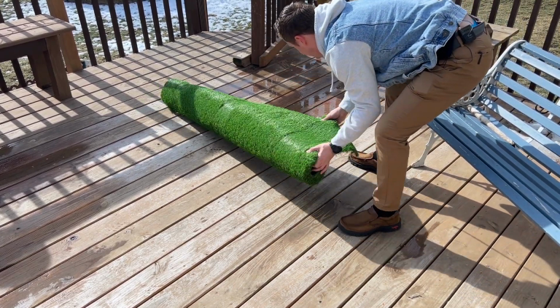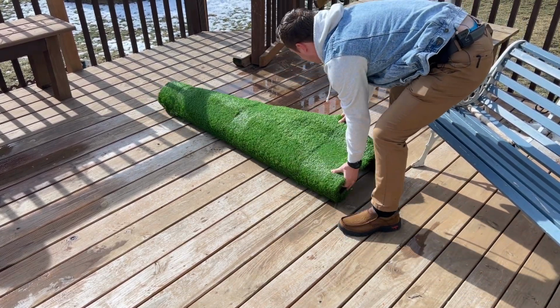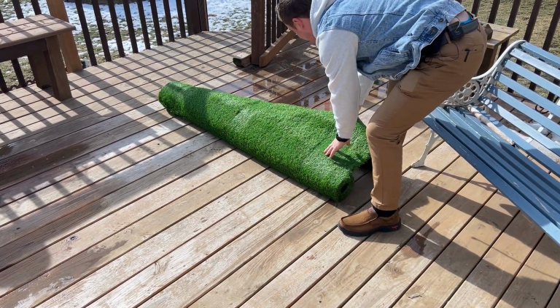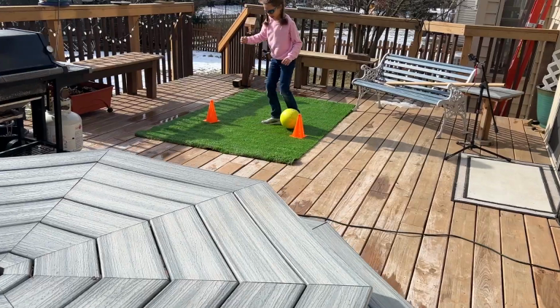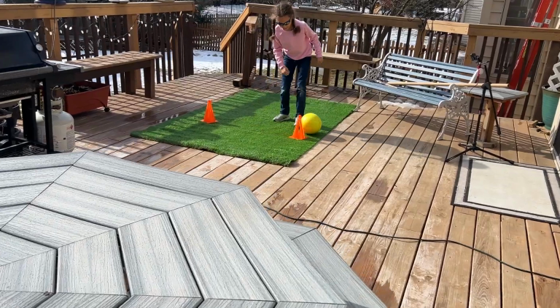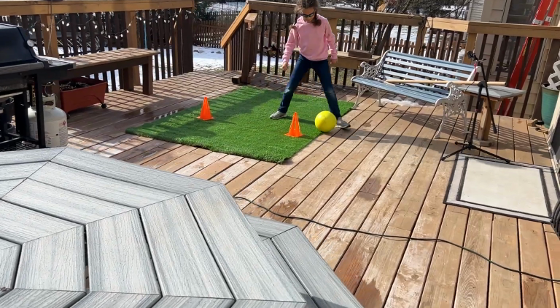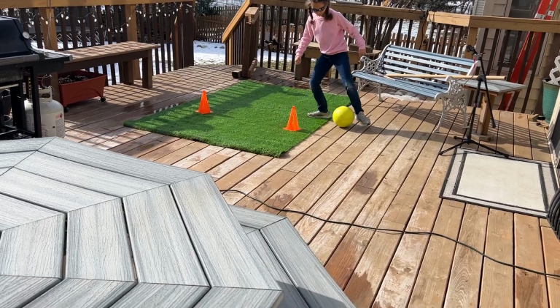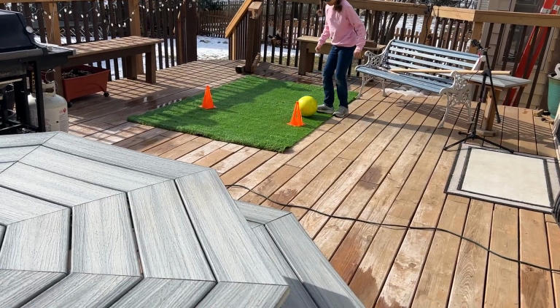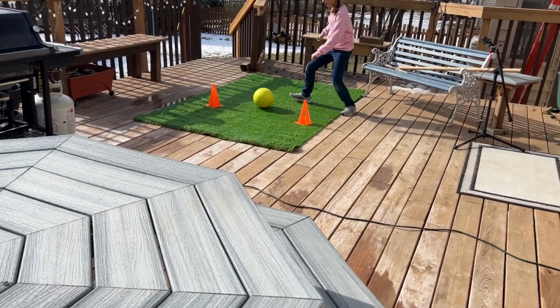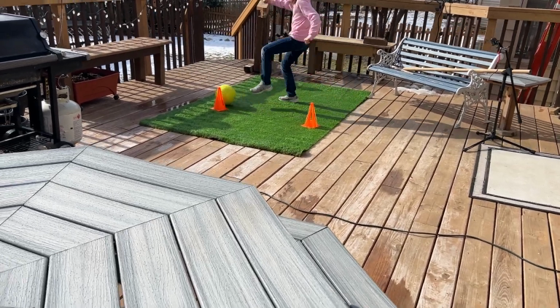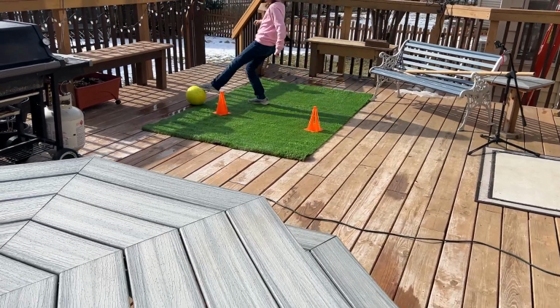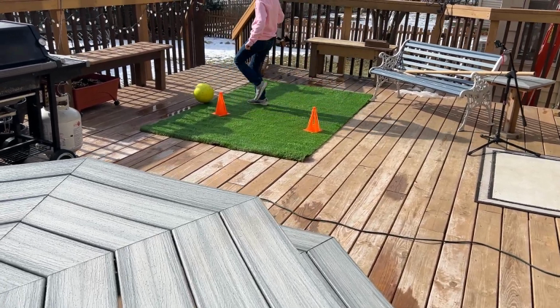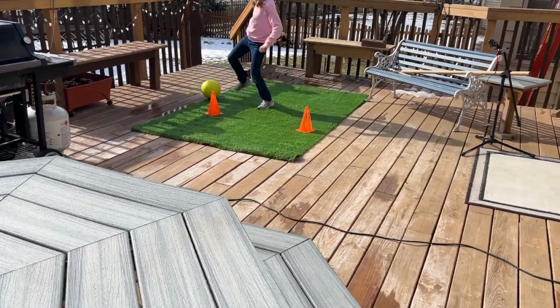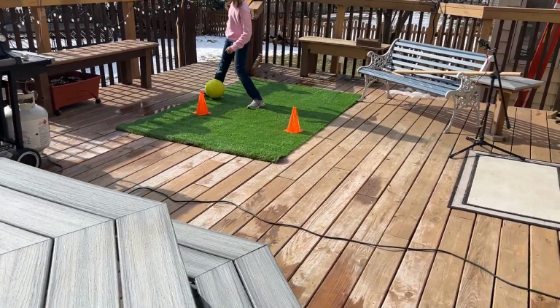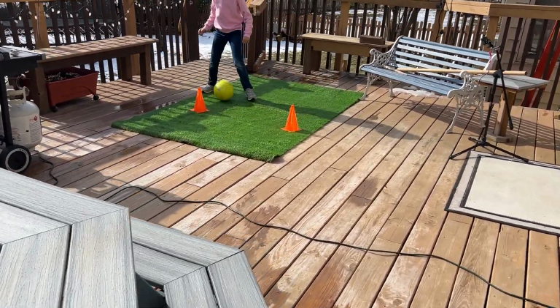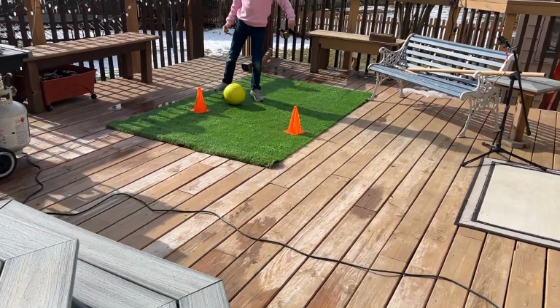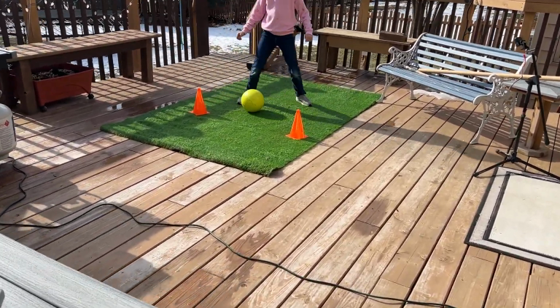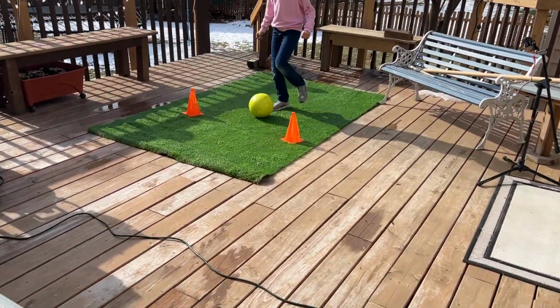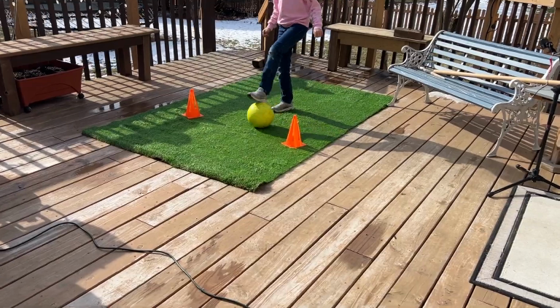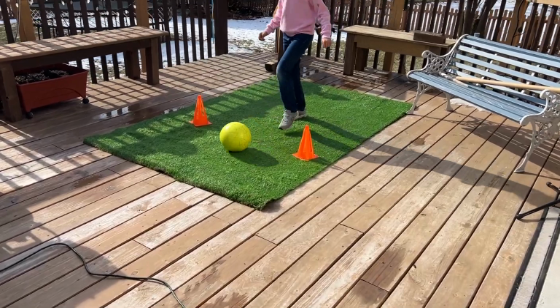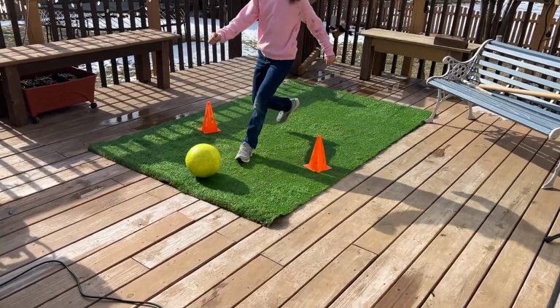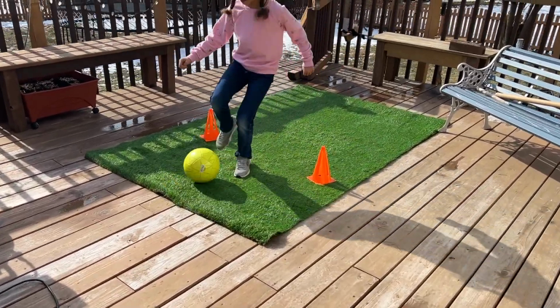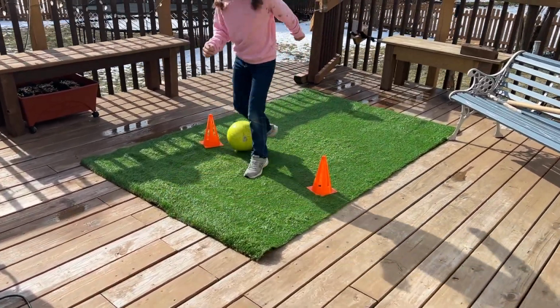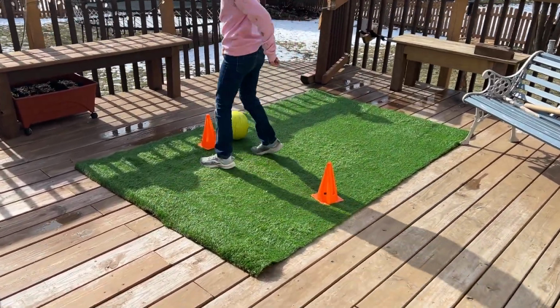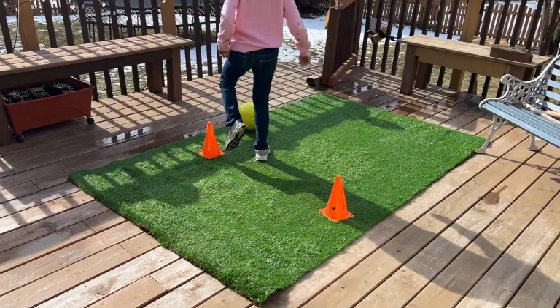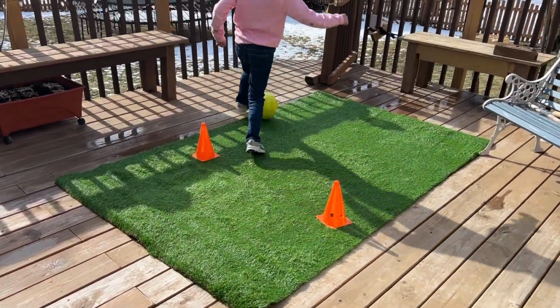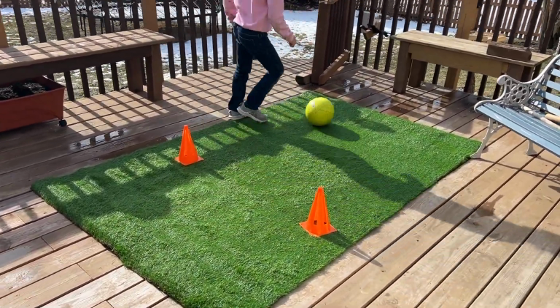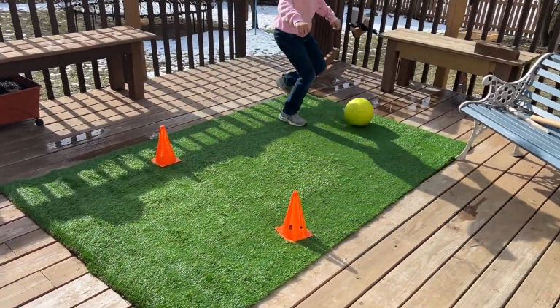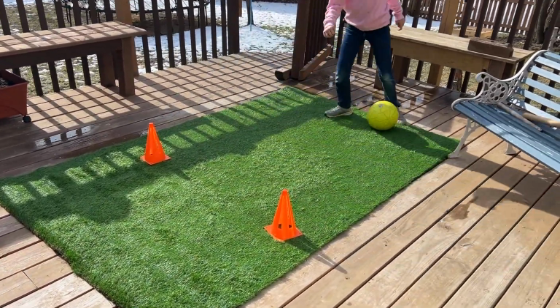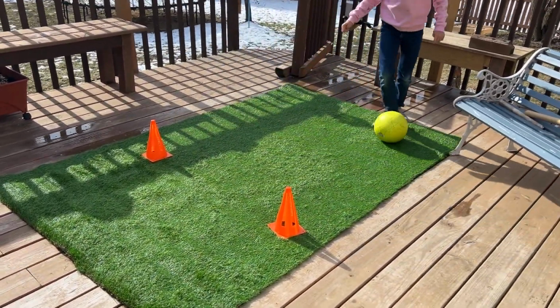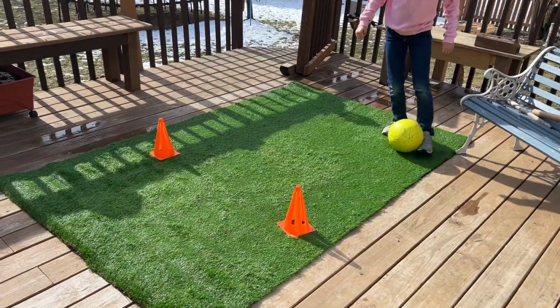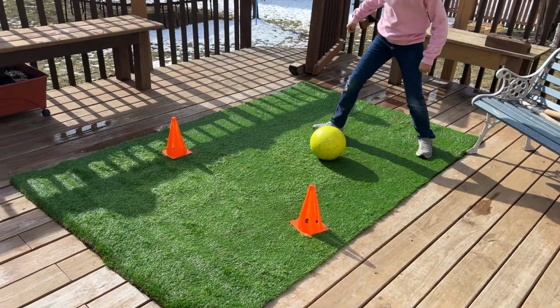Now this rug is perfect for pets and for kids. It's great for pets if you need to let them outside but don't have a spot to do that because you live in an apartment or you just don't have grass in your area.